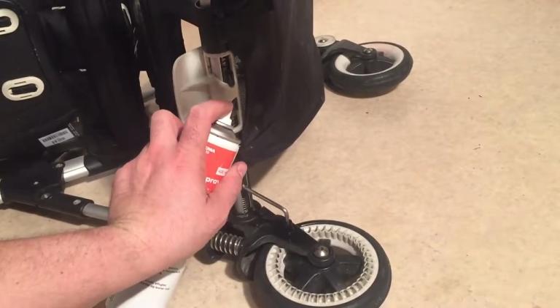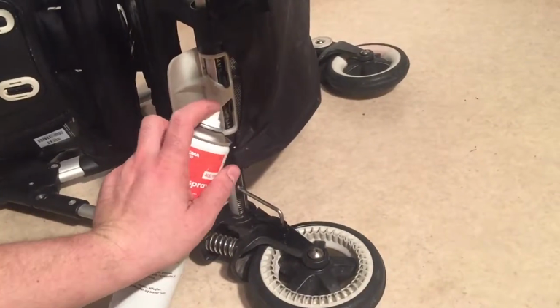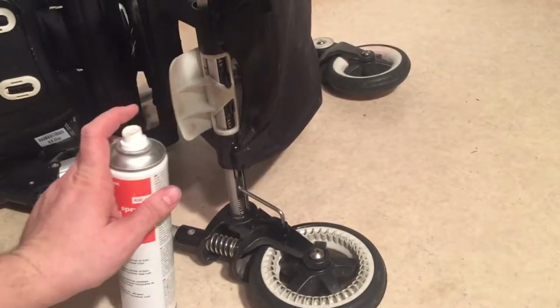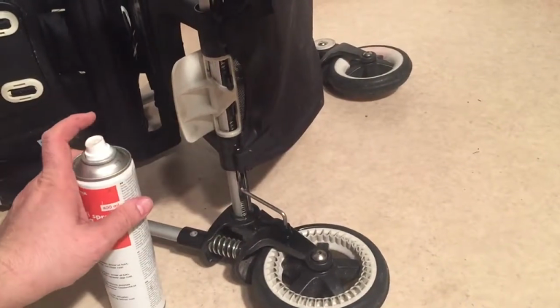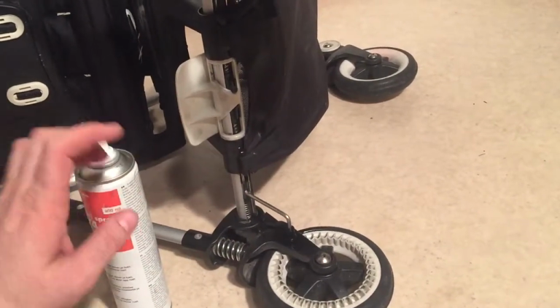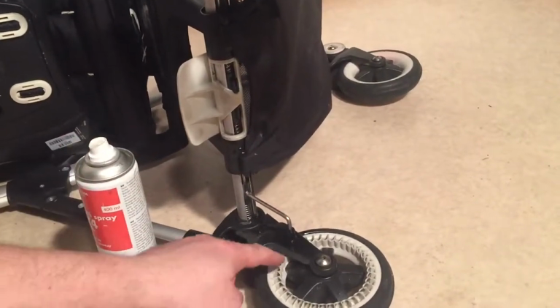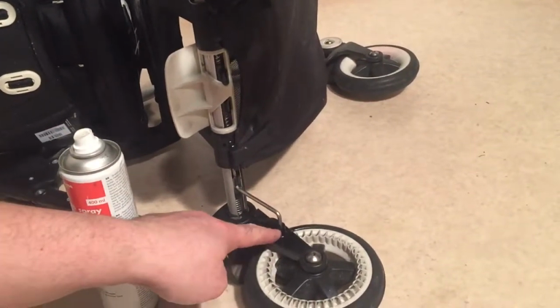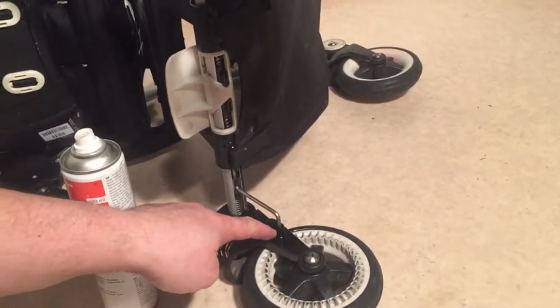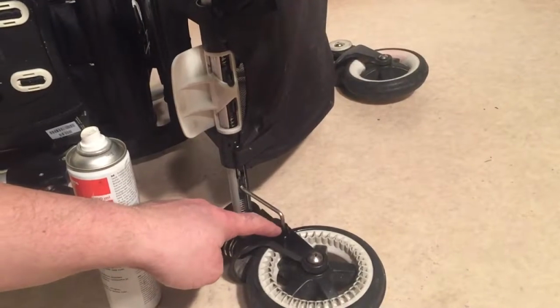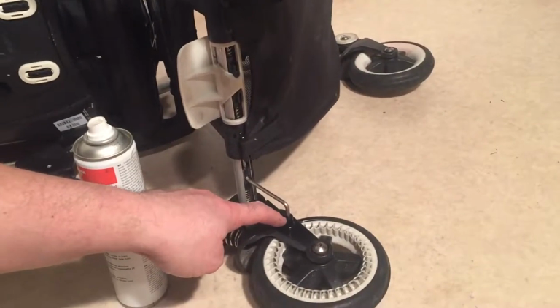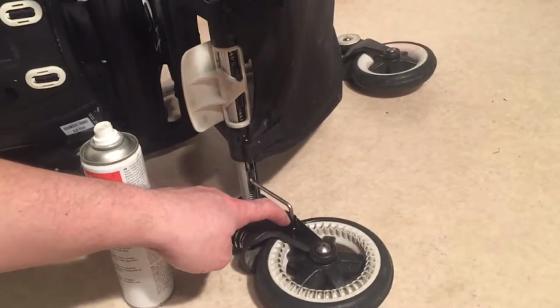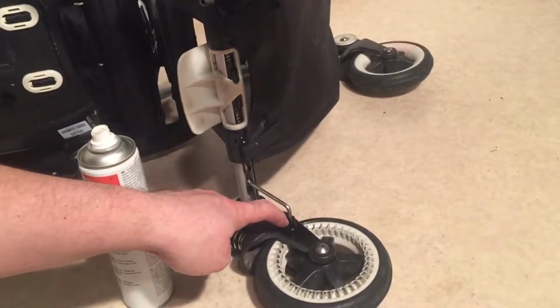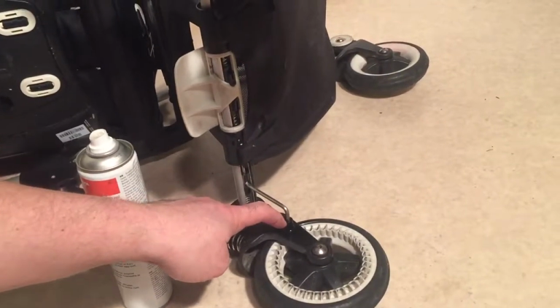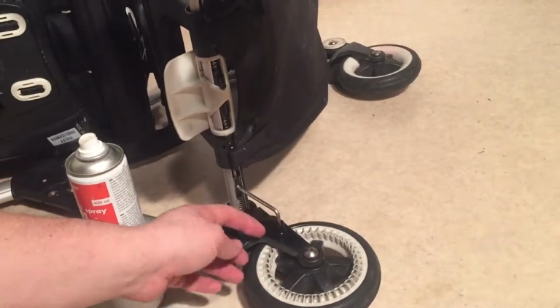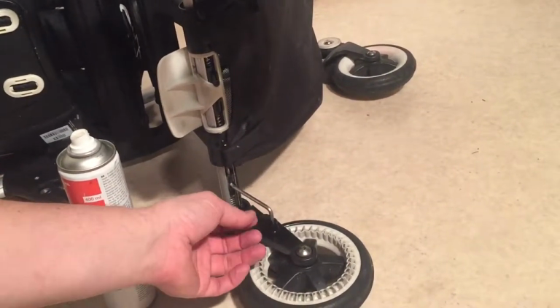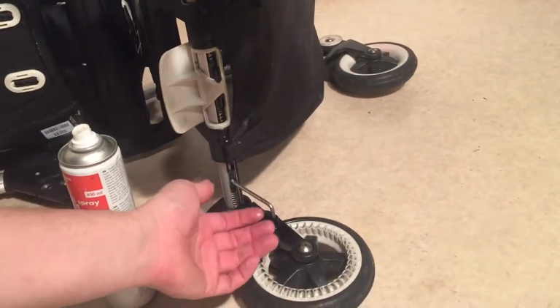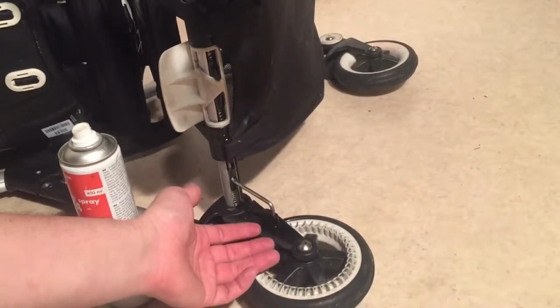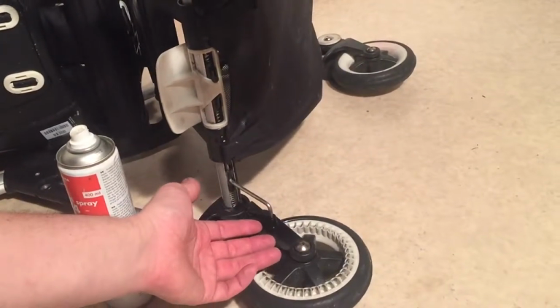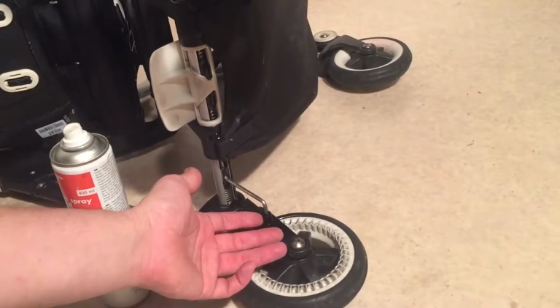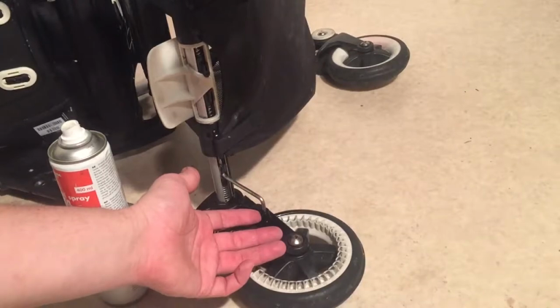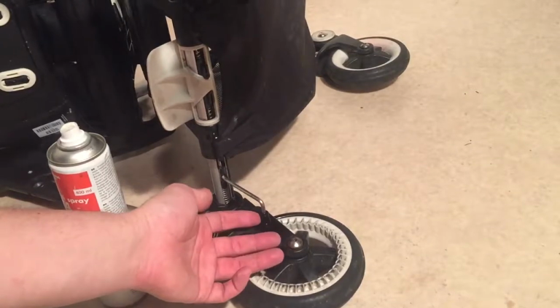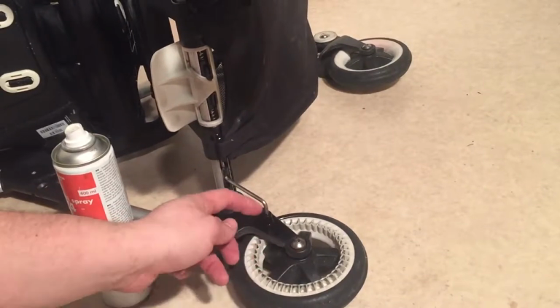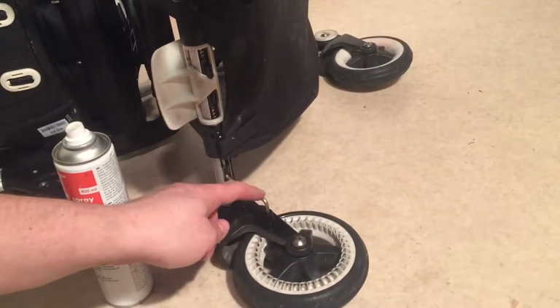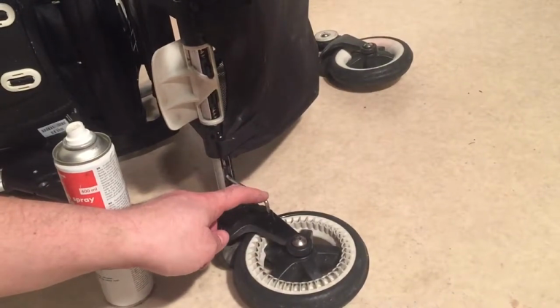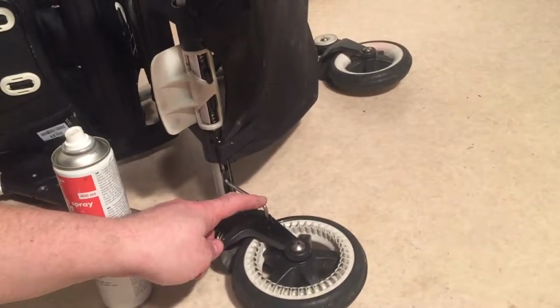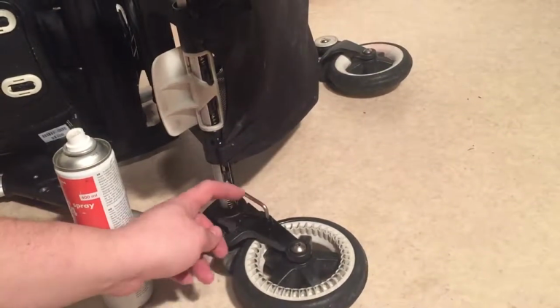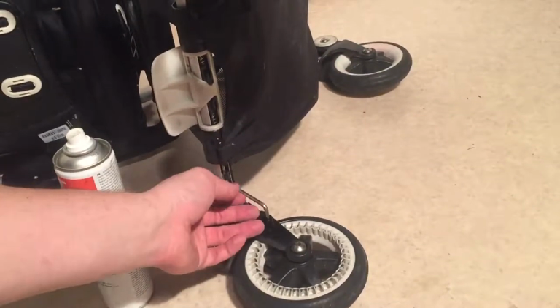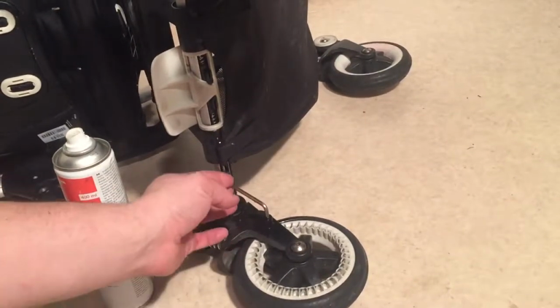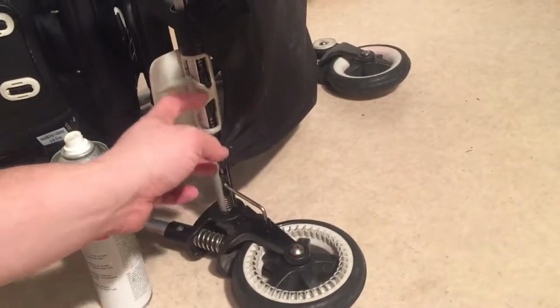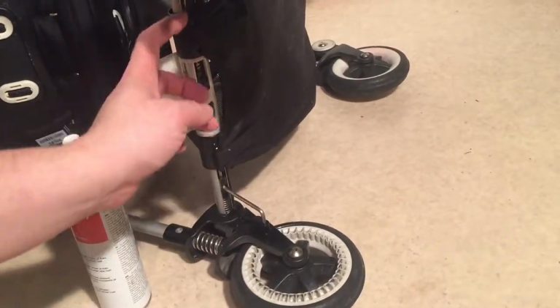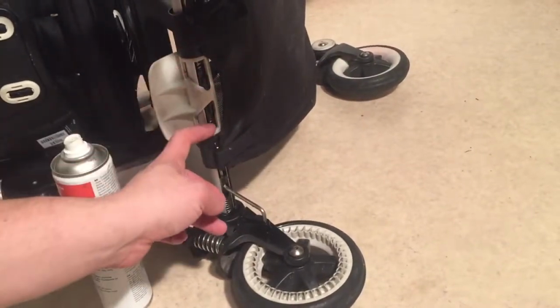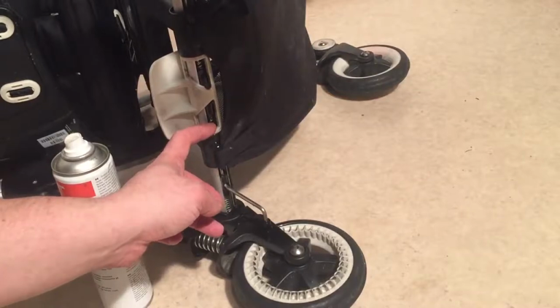What is generally happening is that where this pin goes into the slot, it isn't greased enough or there's some sort of grit, and the pin can't quite push through, so it's kind of jamming up the rest of the mechanism.